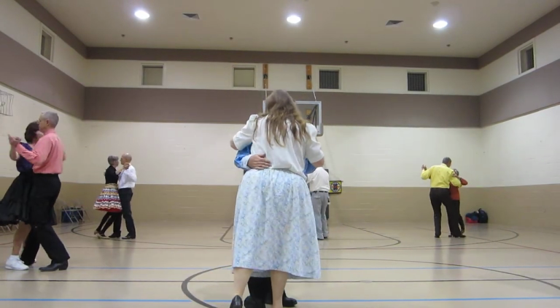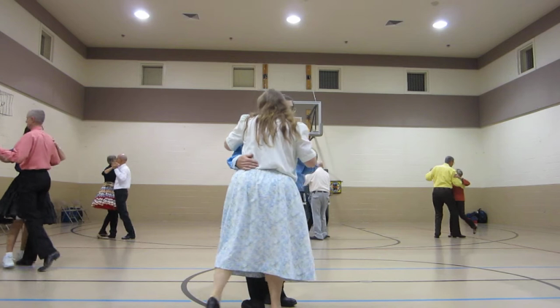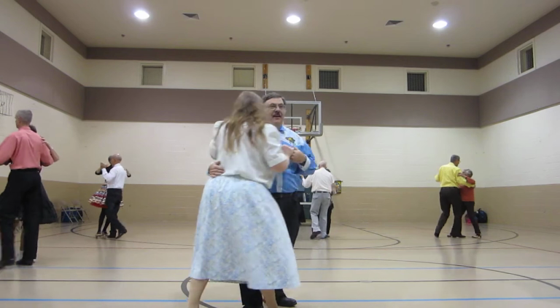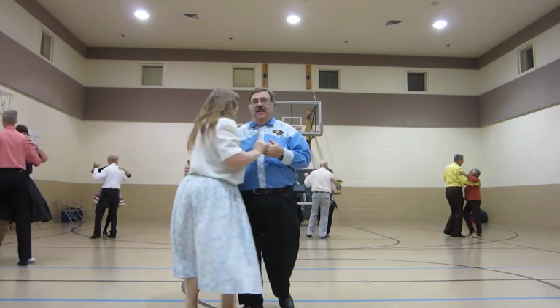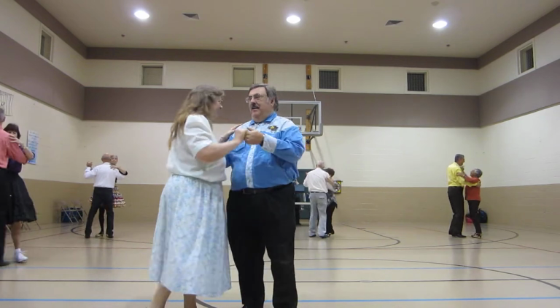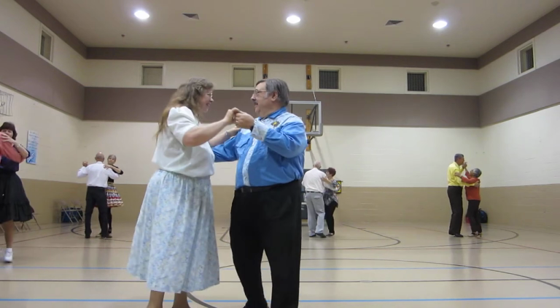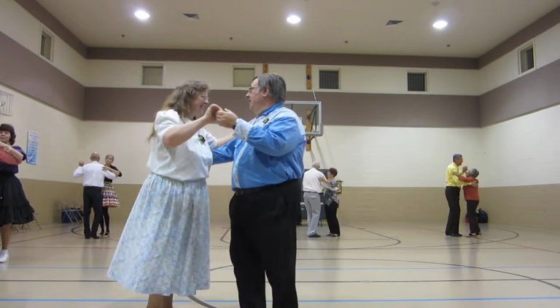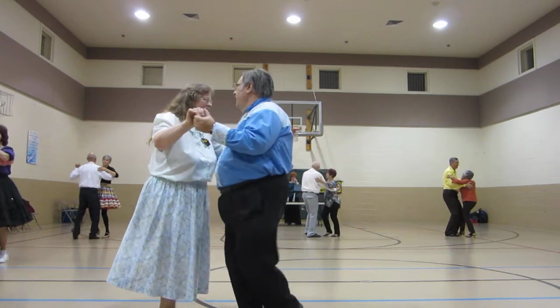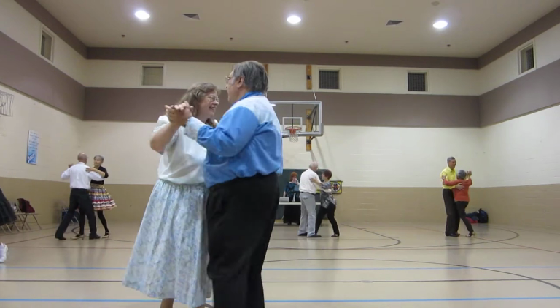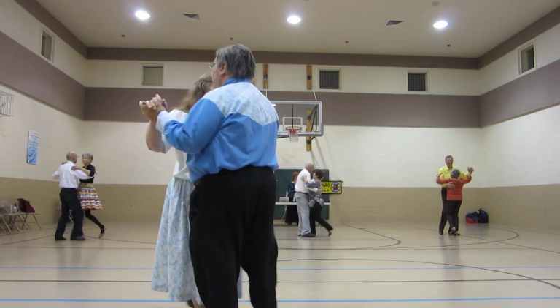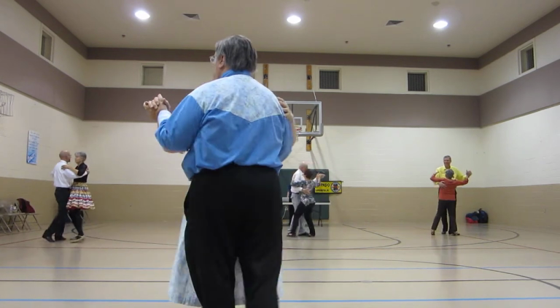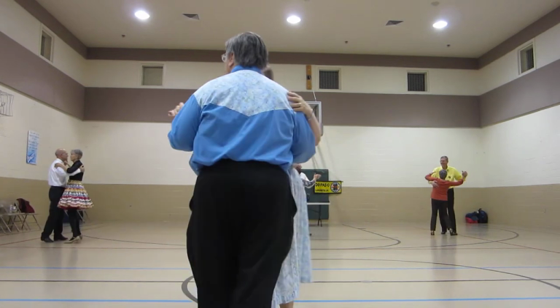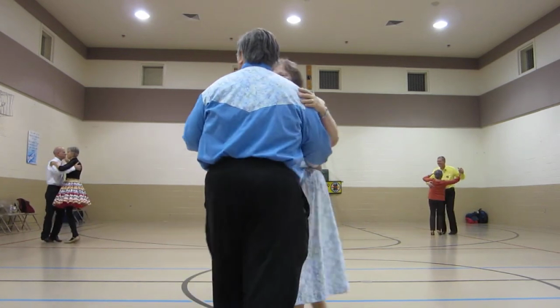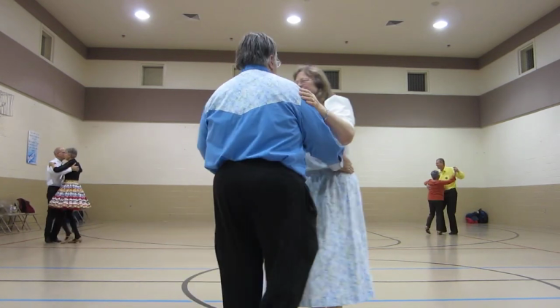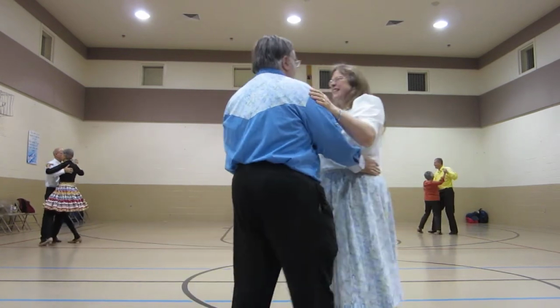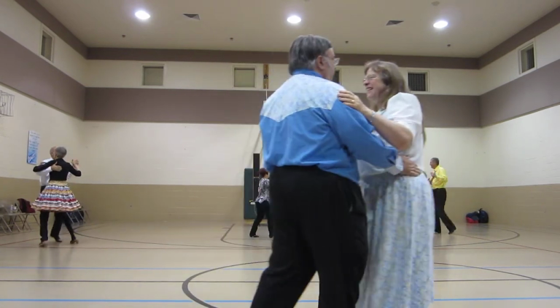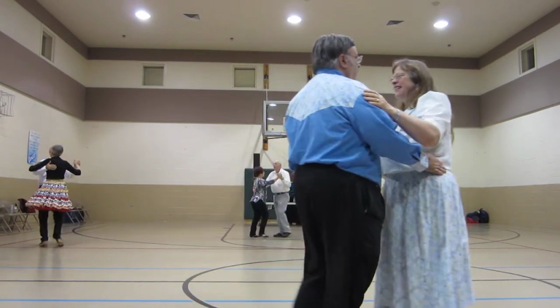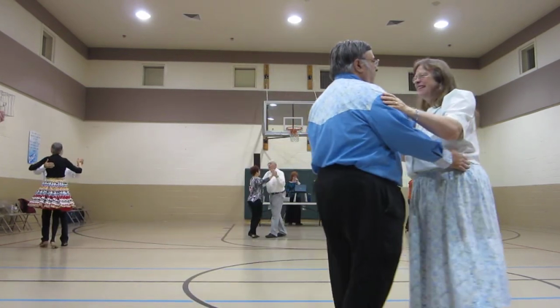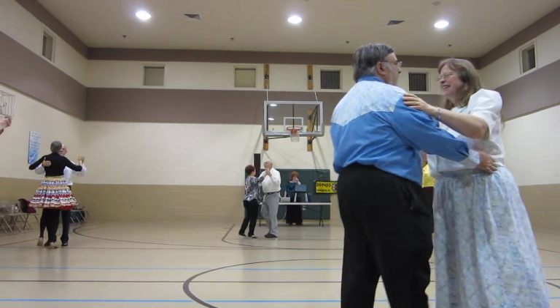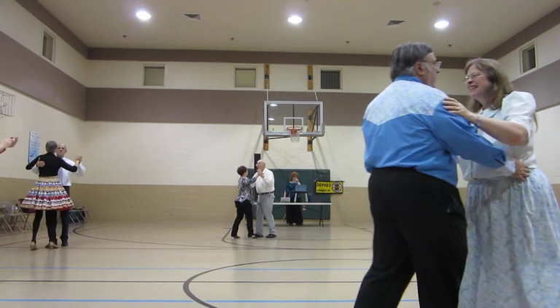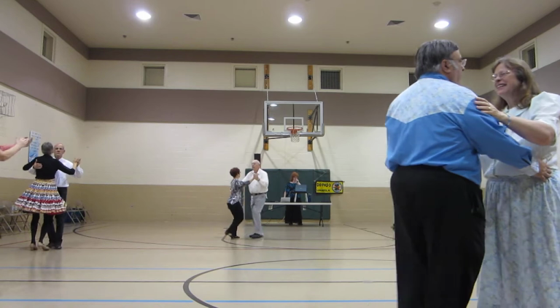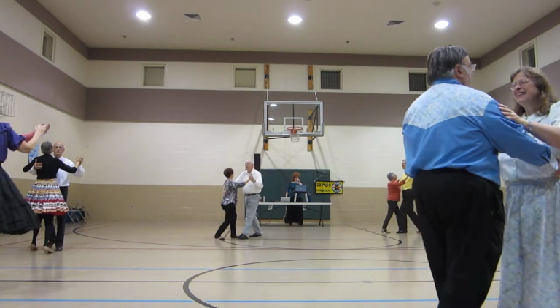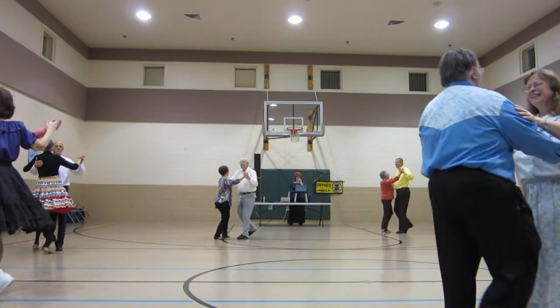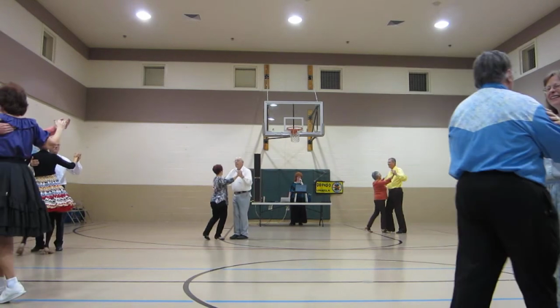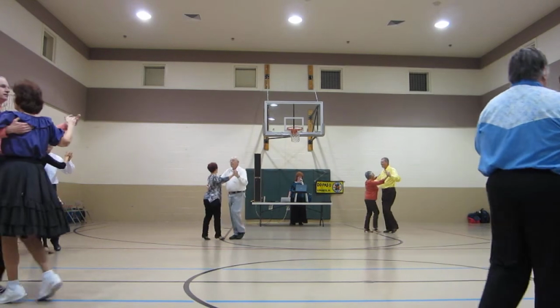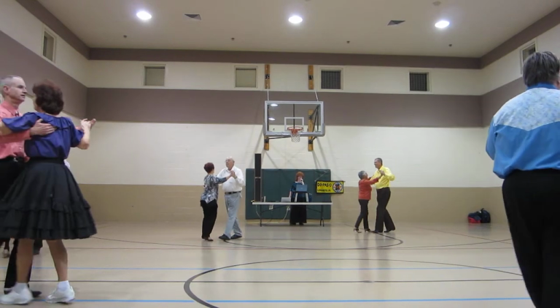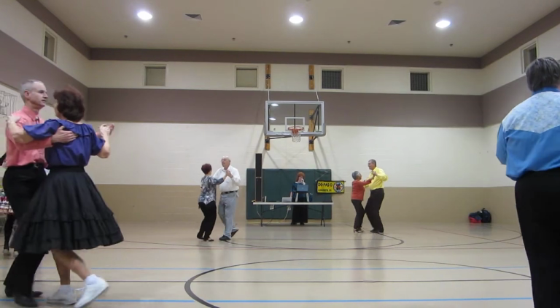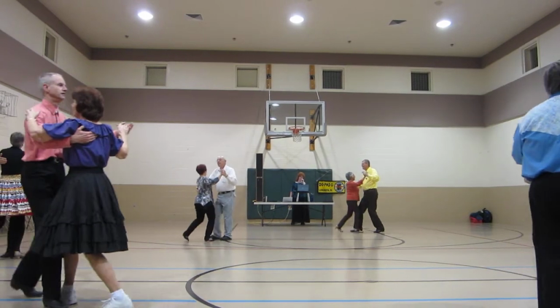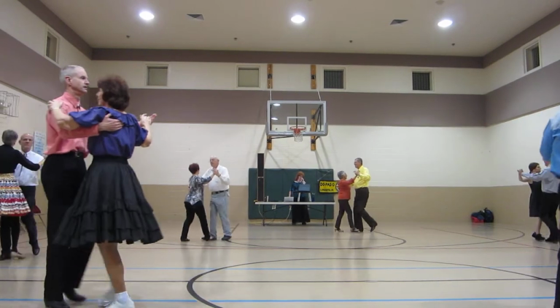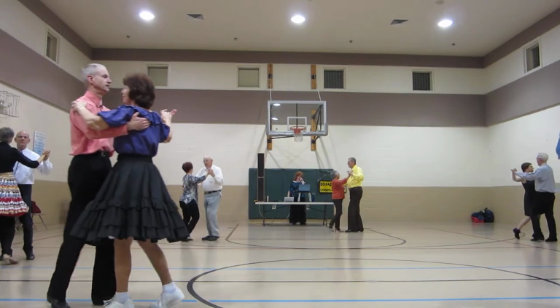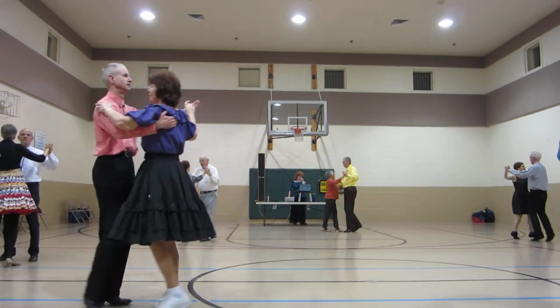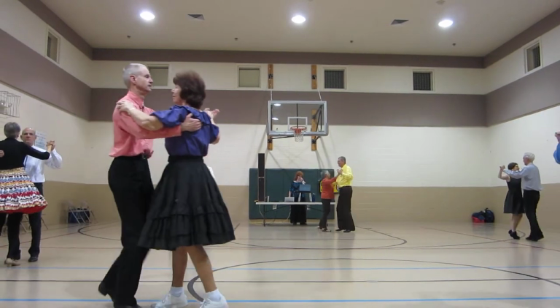Two right turns, a face line of hands, two forward waltzes, two left turns.